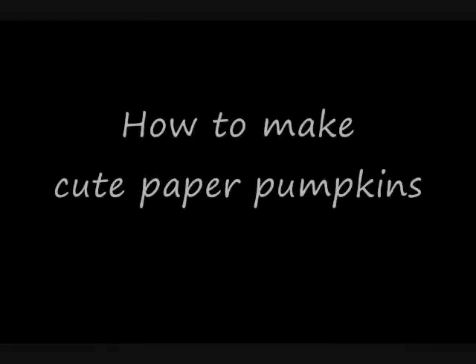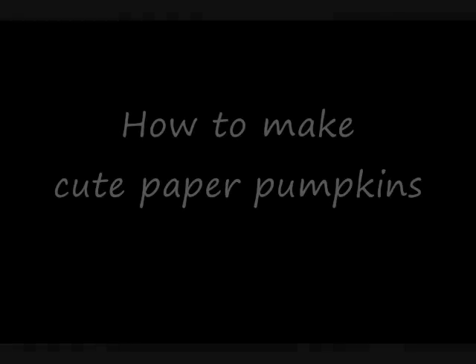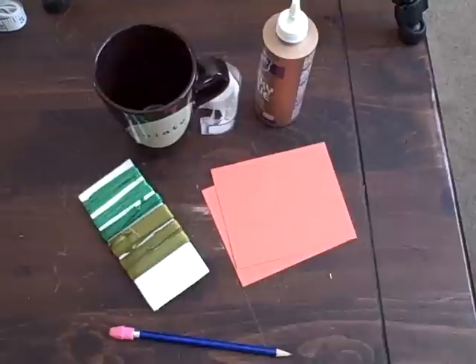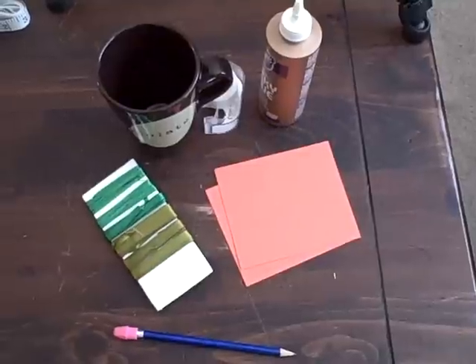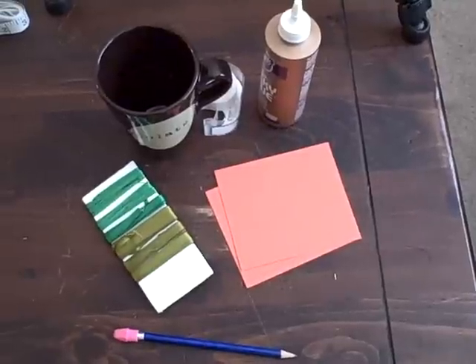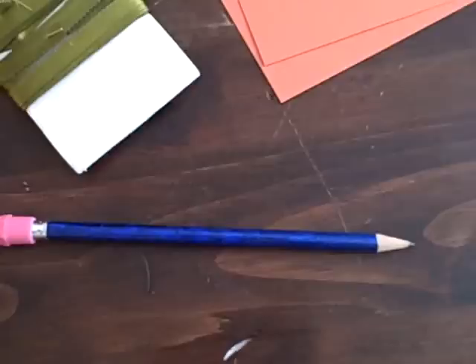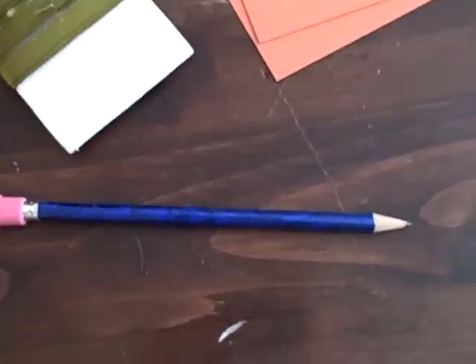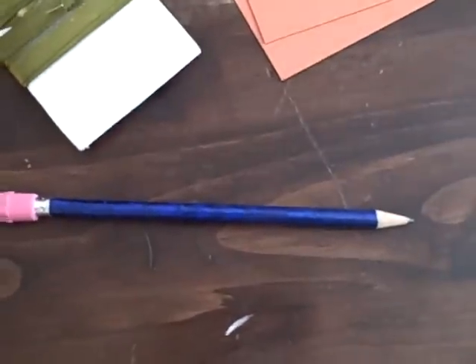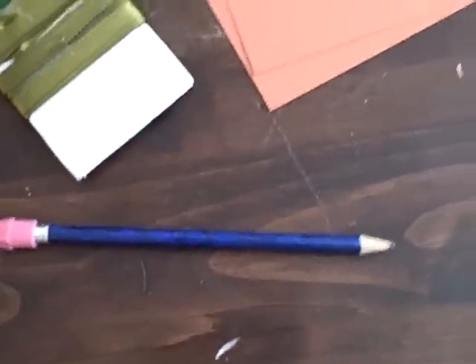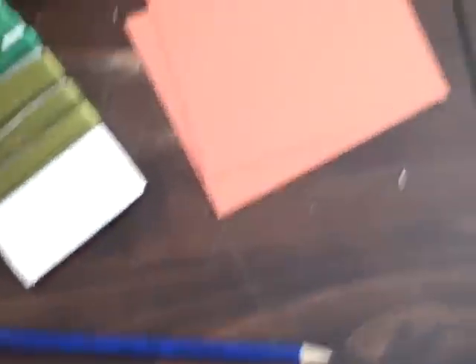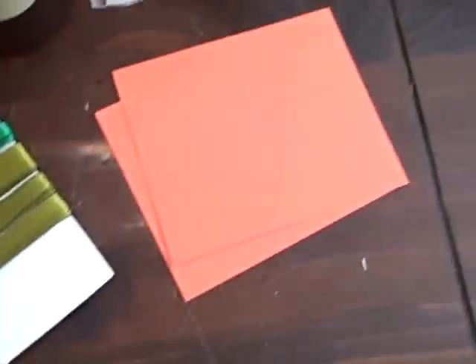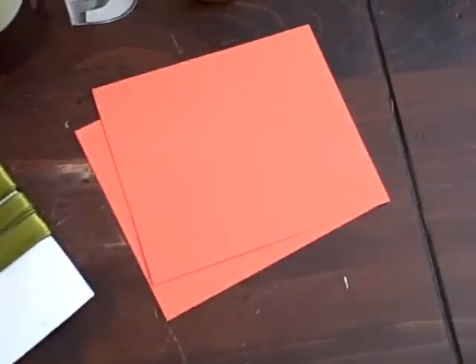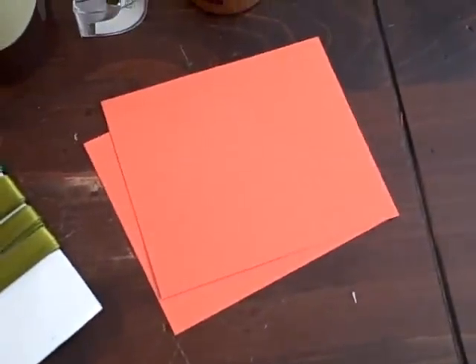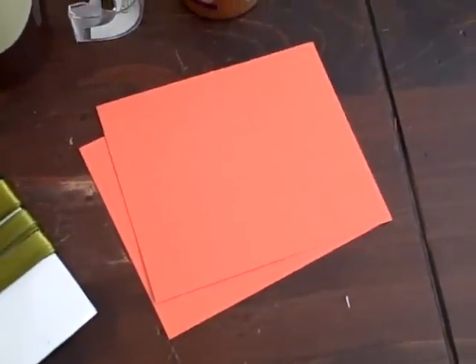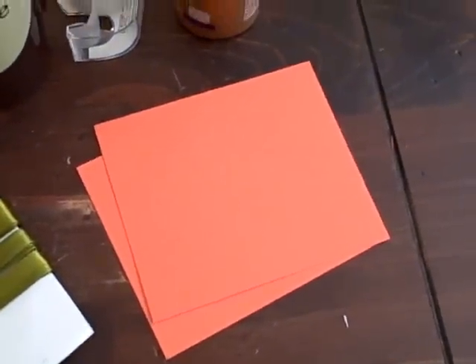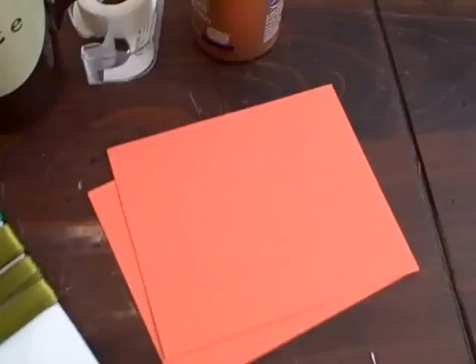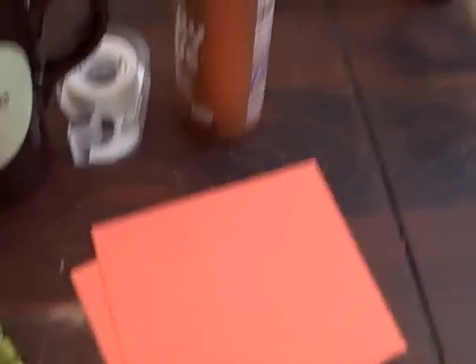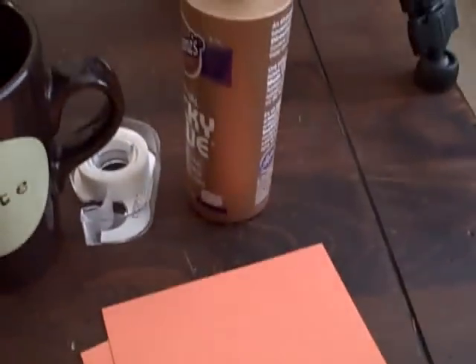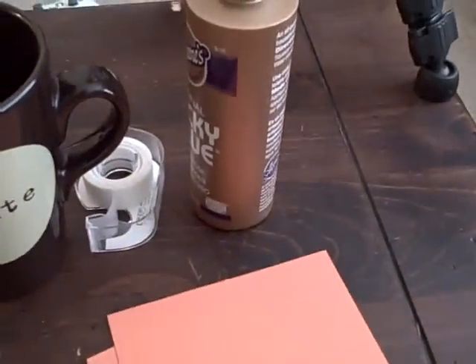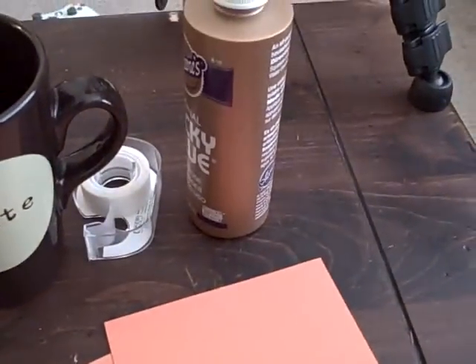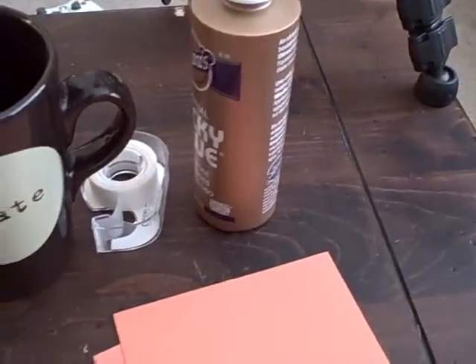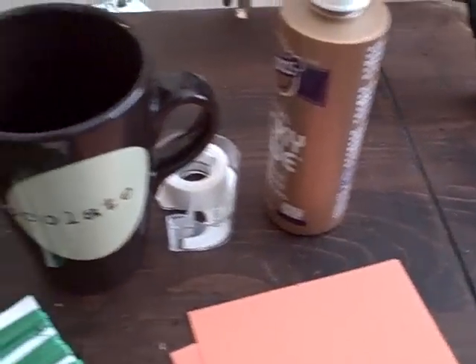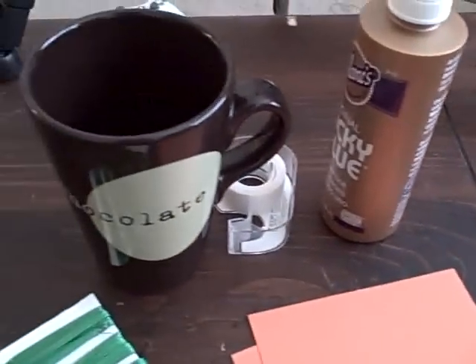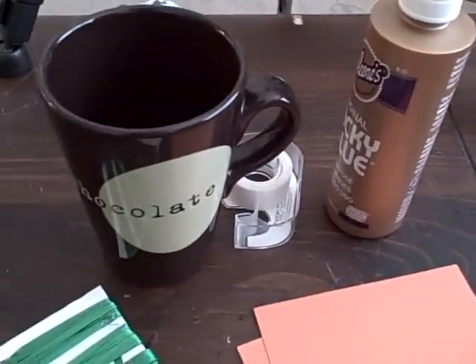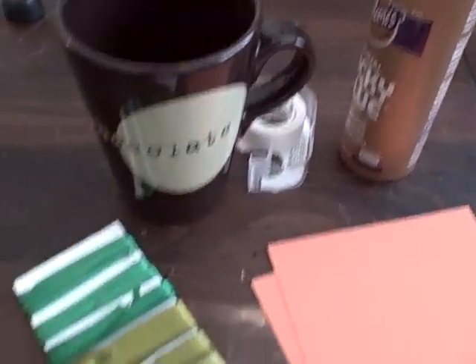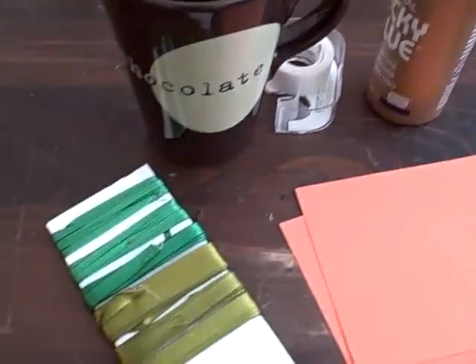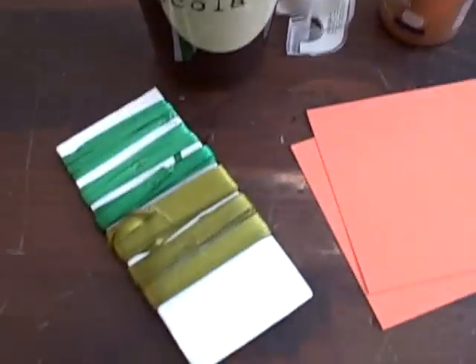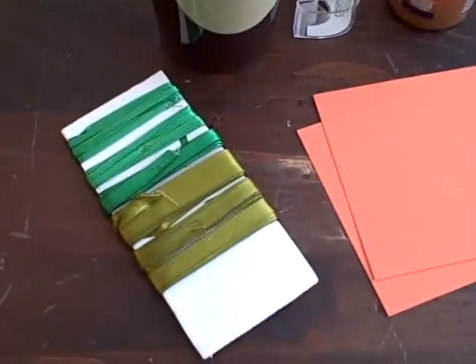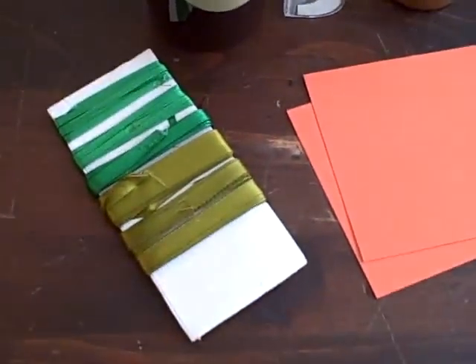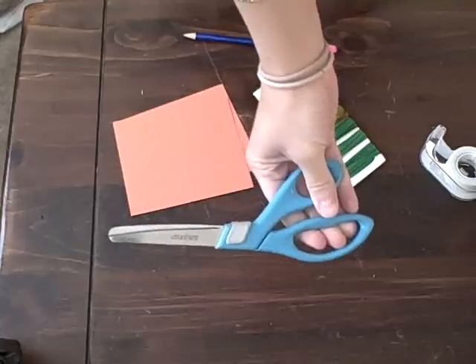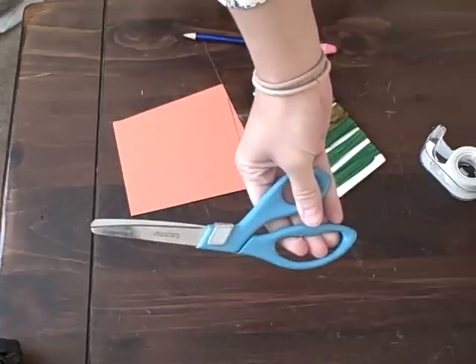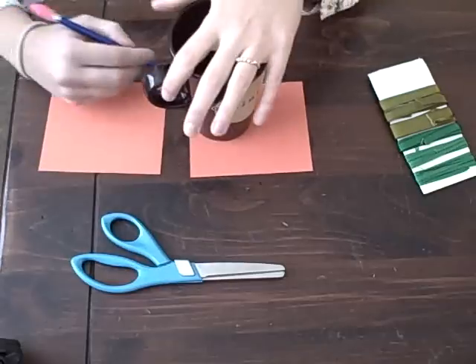The items you need to make these pumpkins are a pencil, orange cardstock or construction paper, glue and tape, something circle that you can trace, green ribbon, and scissors.